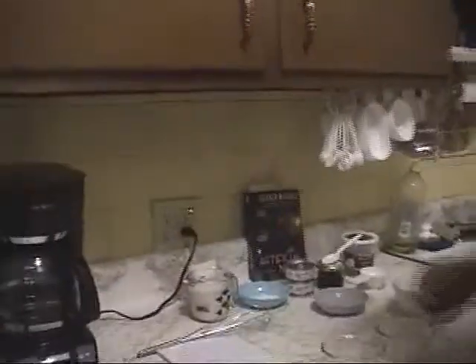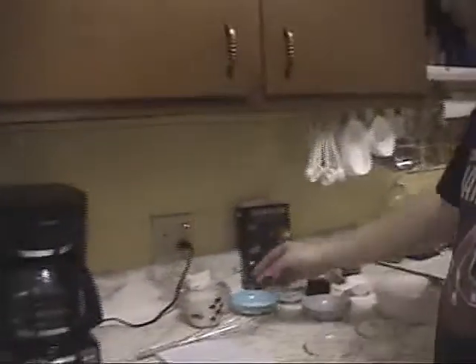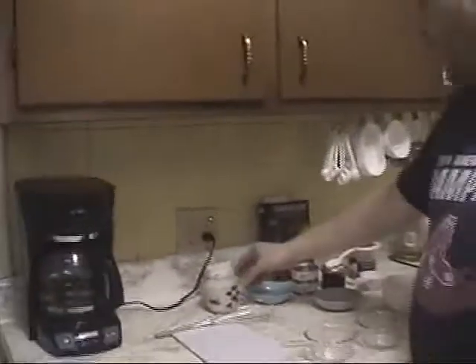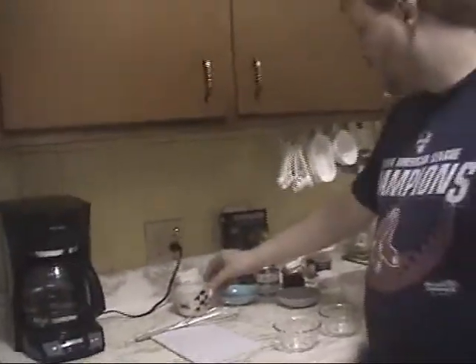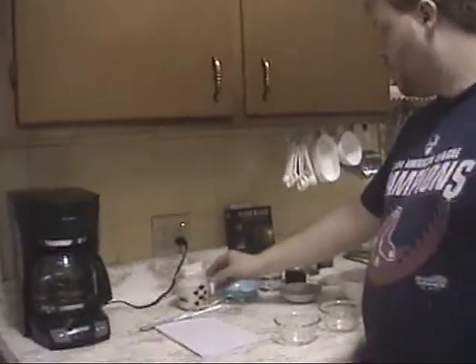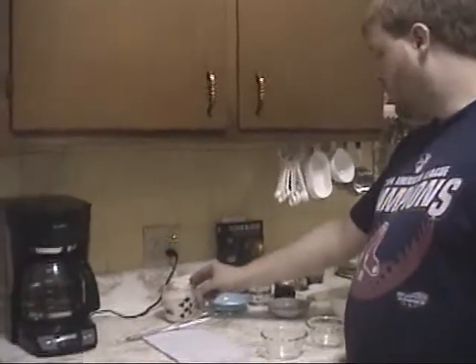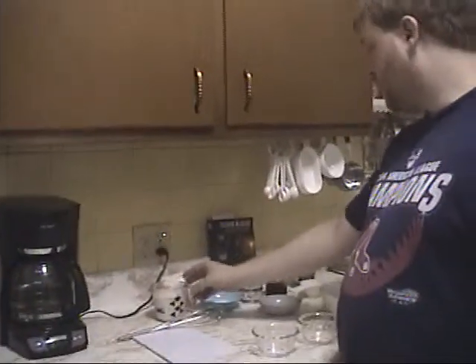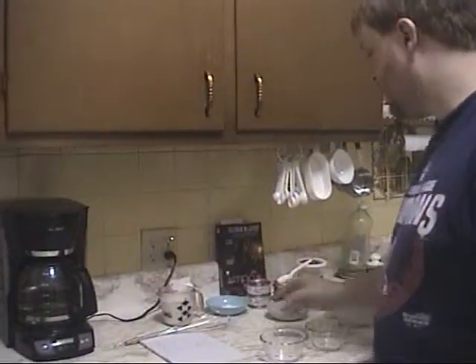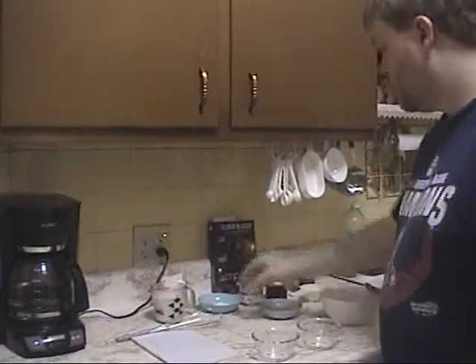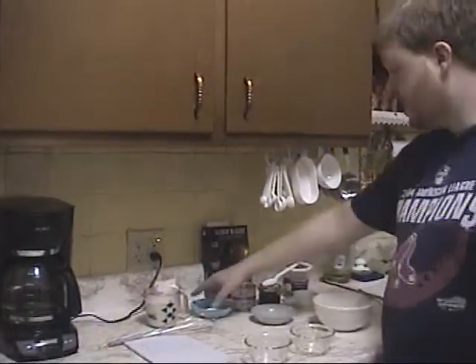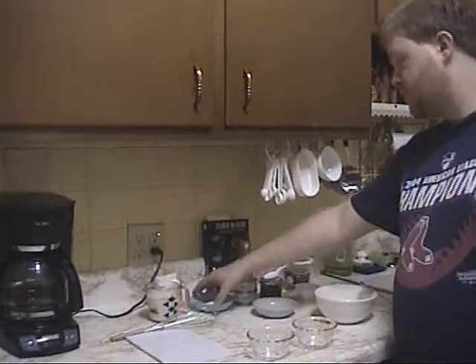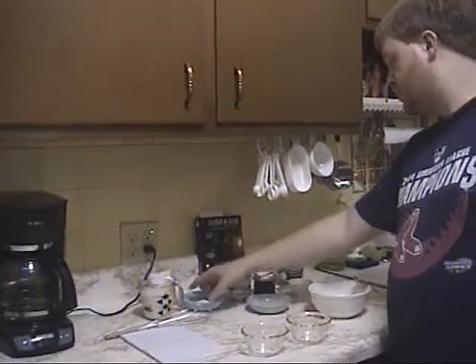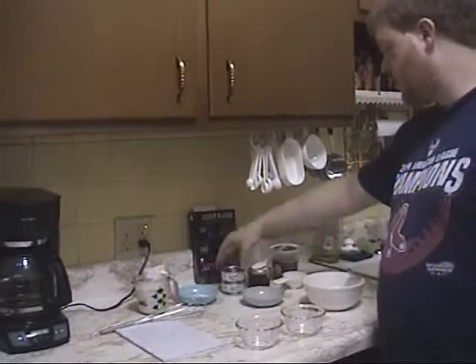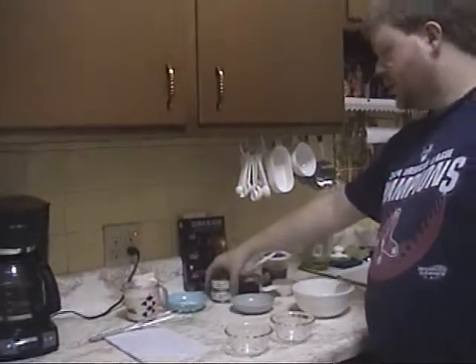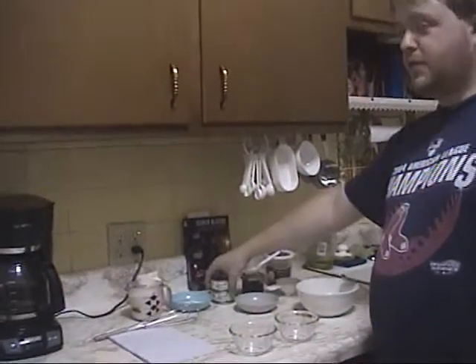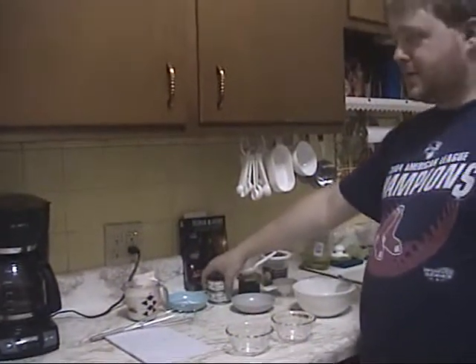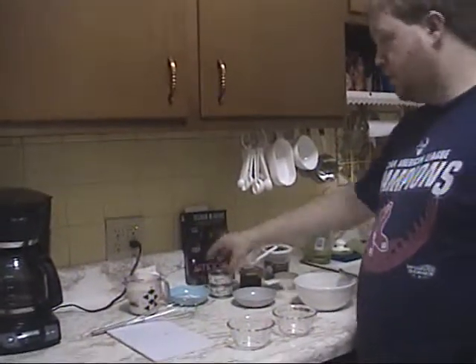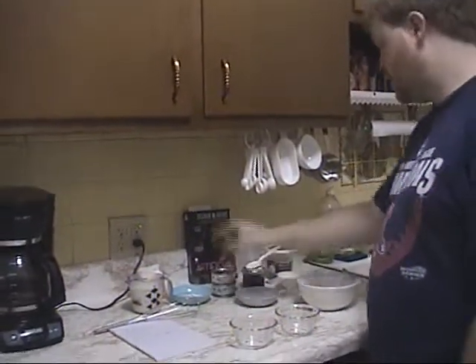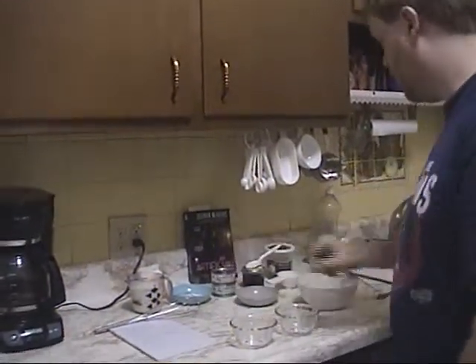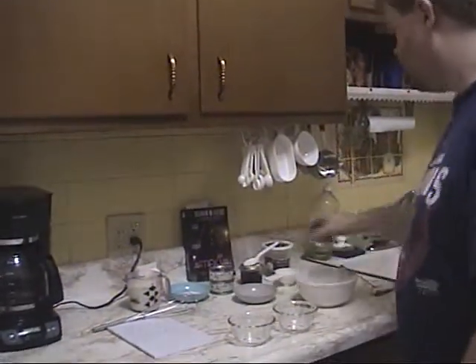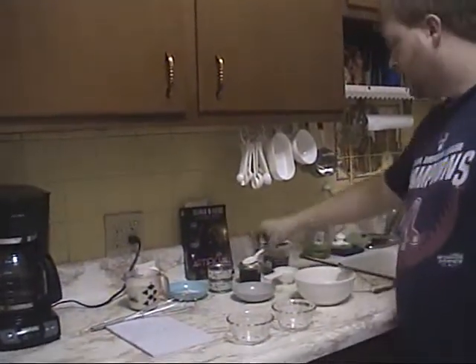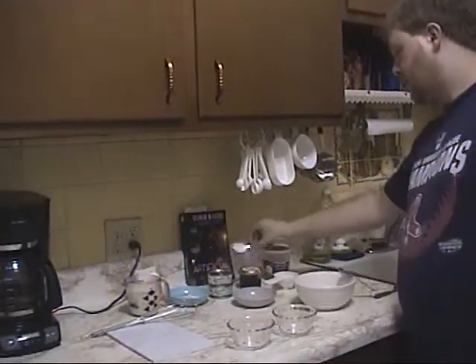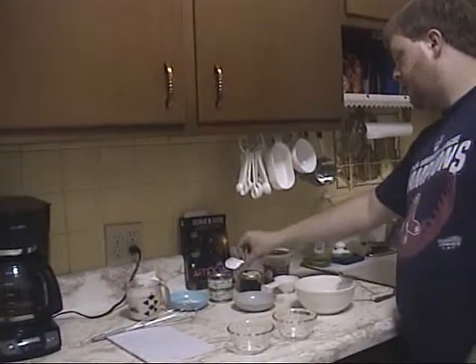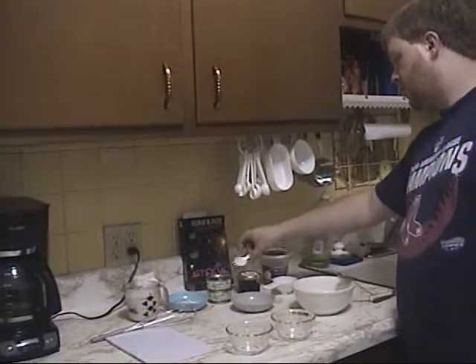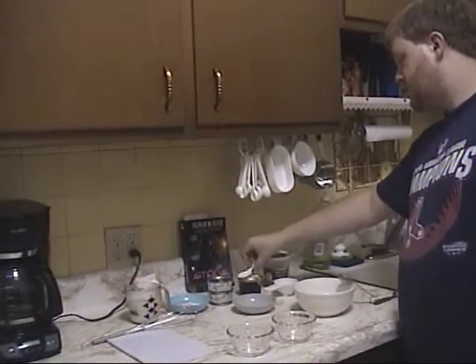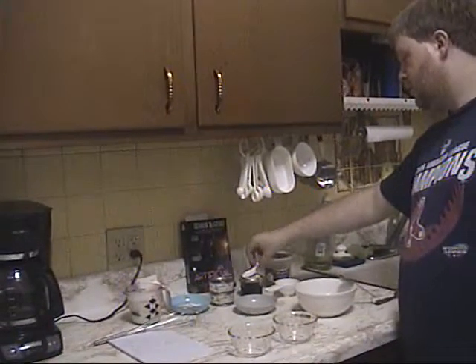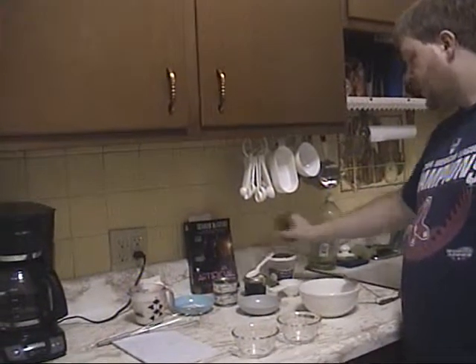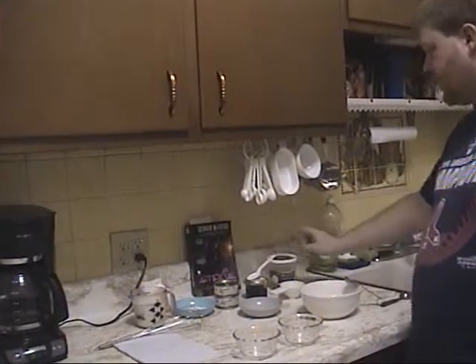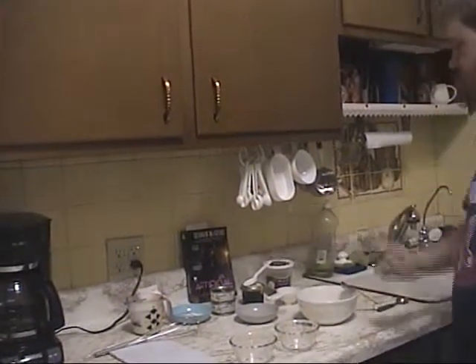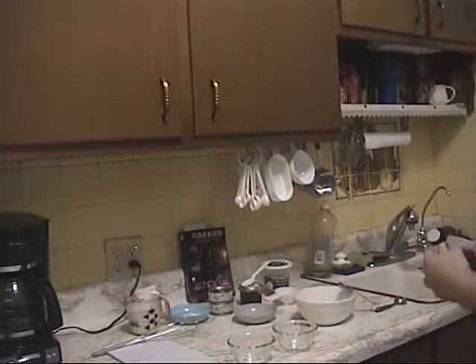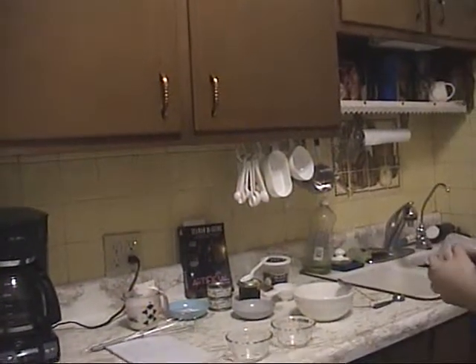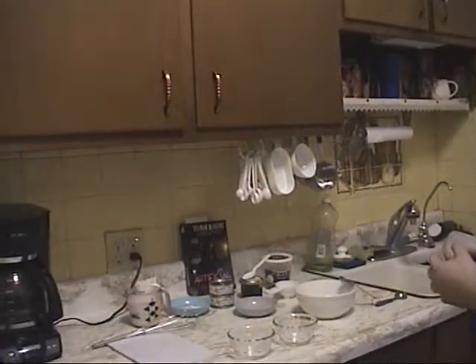For ingredients, we have one cup of cream, two tablespoons of sugar, two cans of tuna and tuna water, caviar or lumpfish roe, and catnip for garnish.